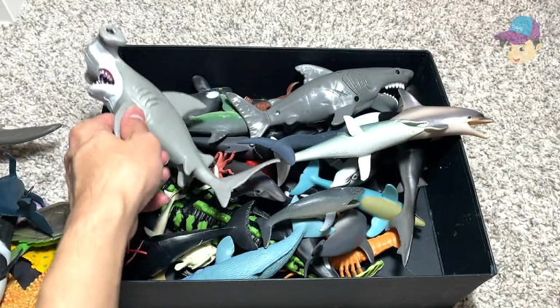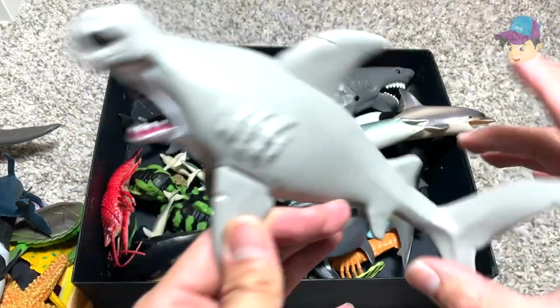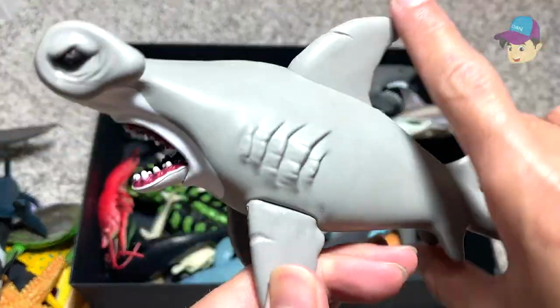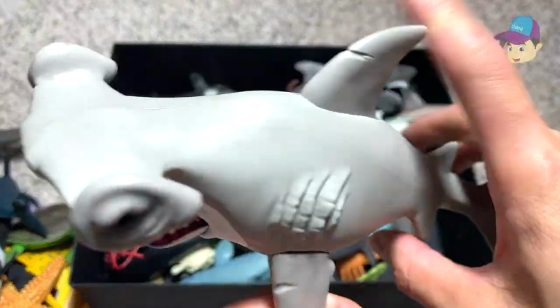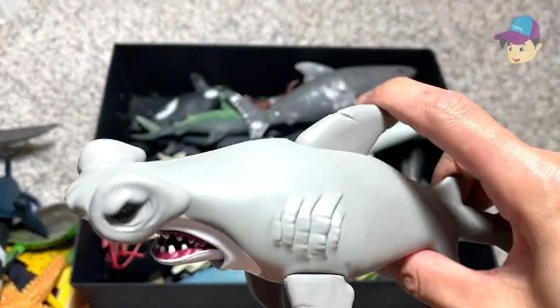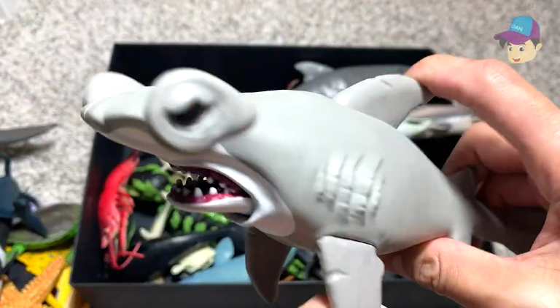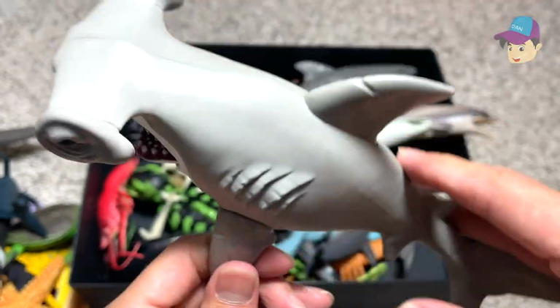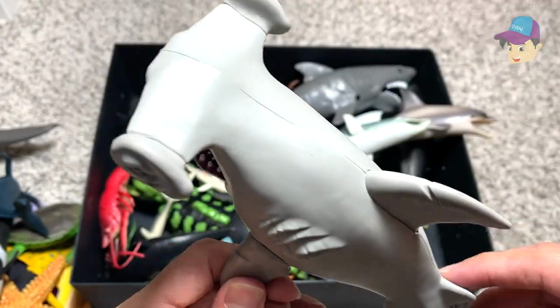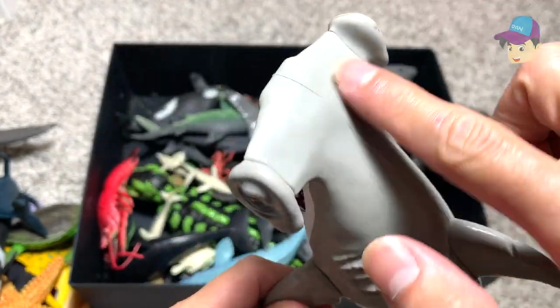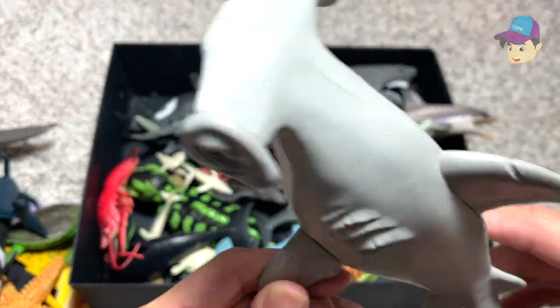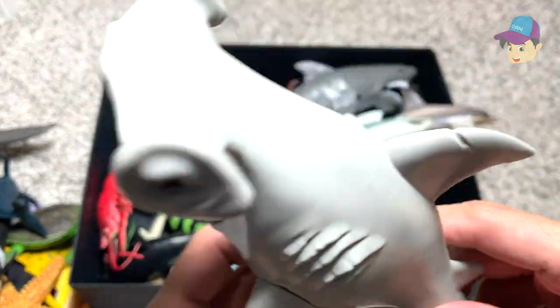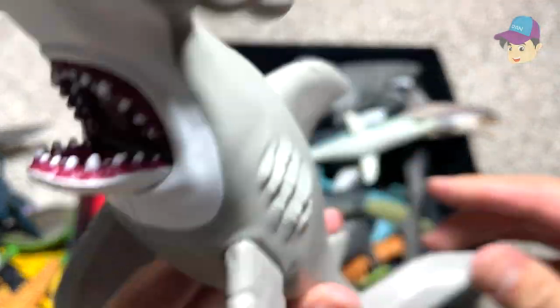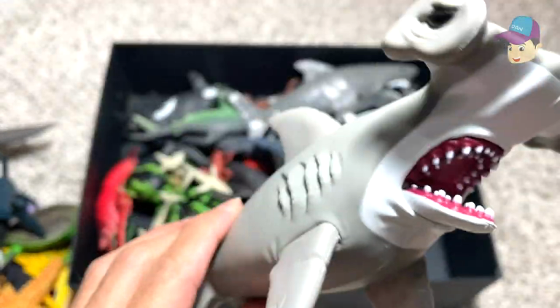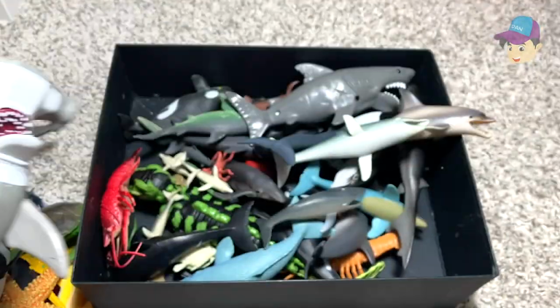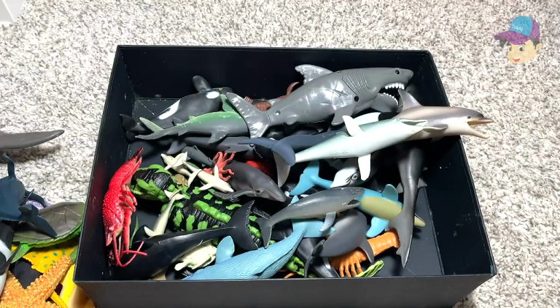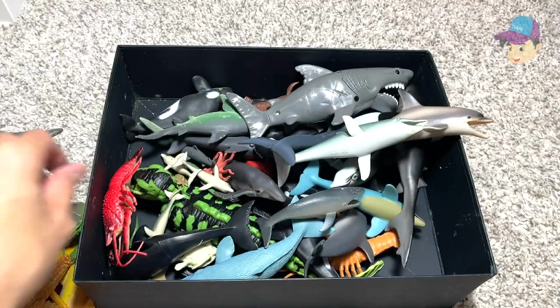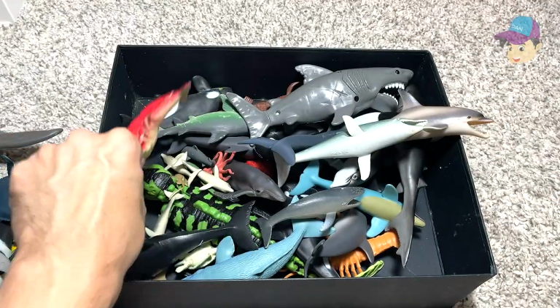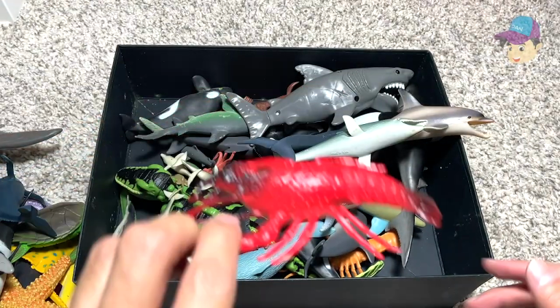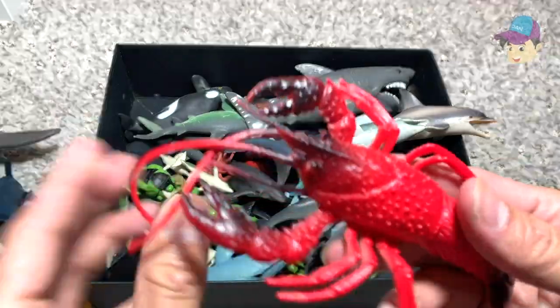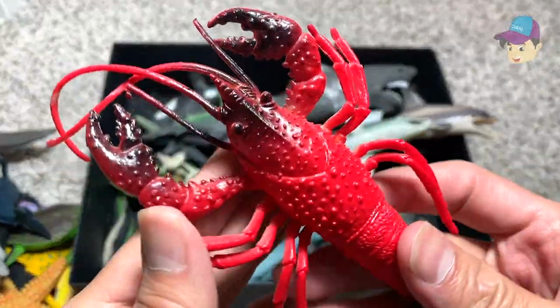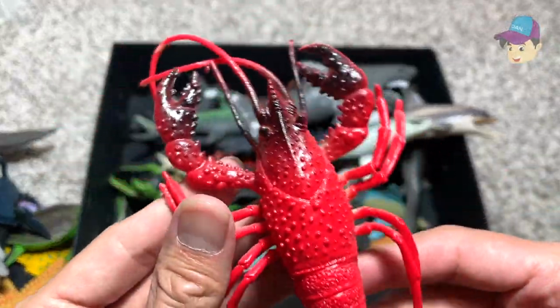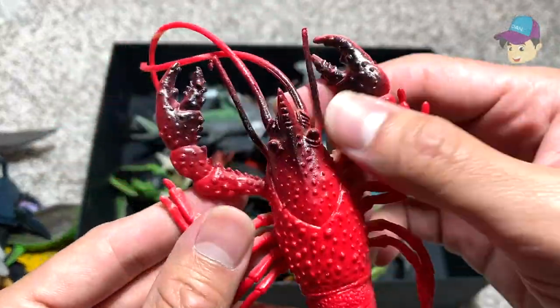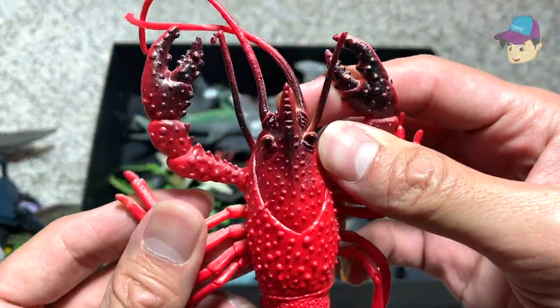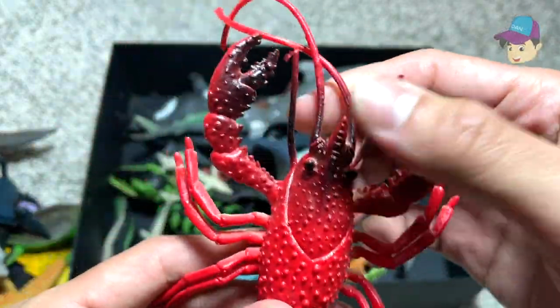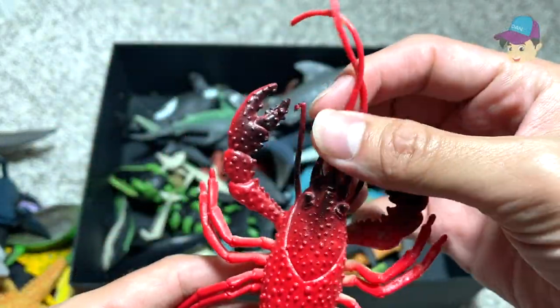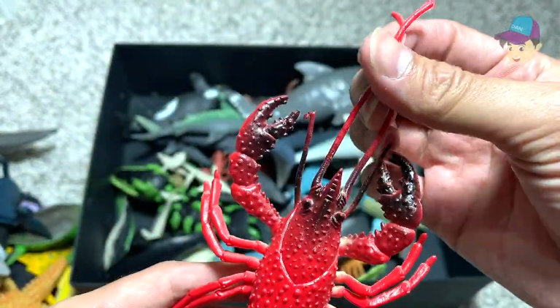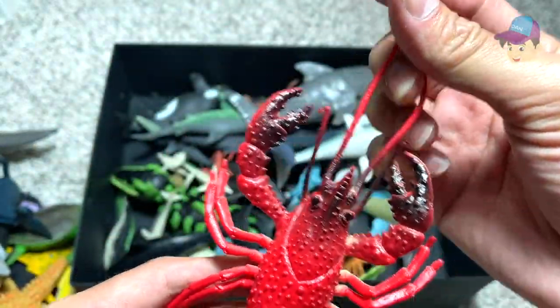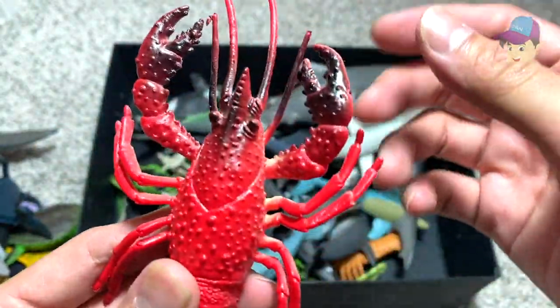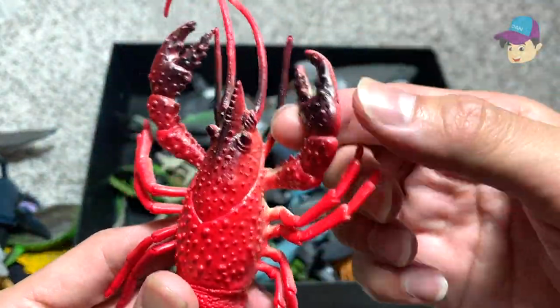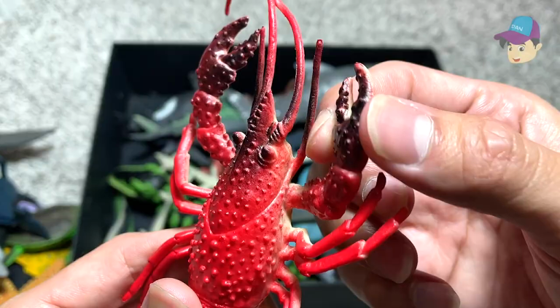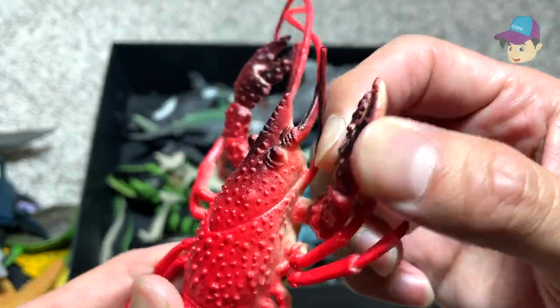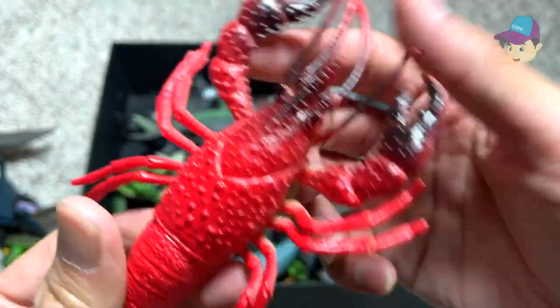Hammerhead shark right over here — you can see the head looks like the shape of a hammer. And this beautiful red lobster has two really long feelers and two huge pincers.